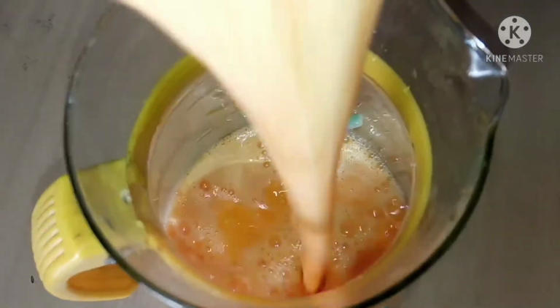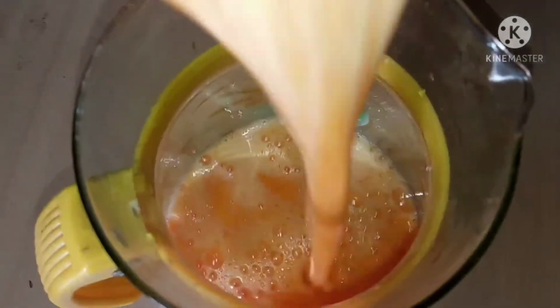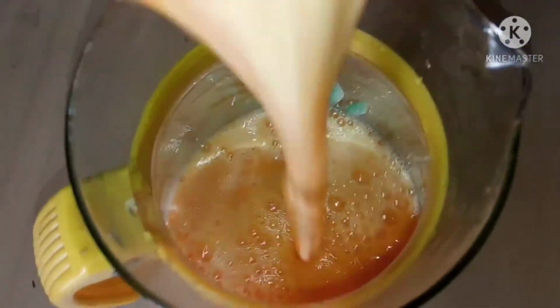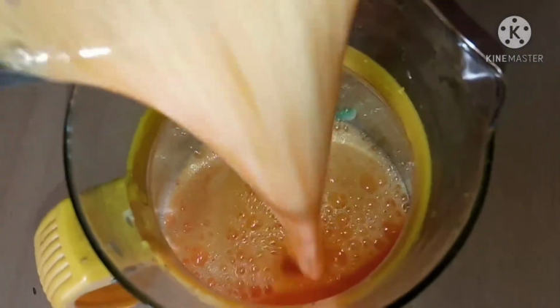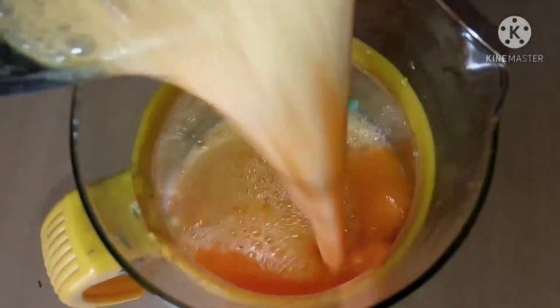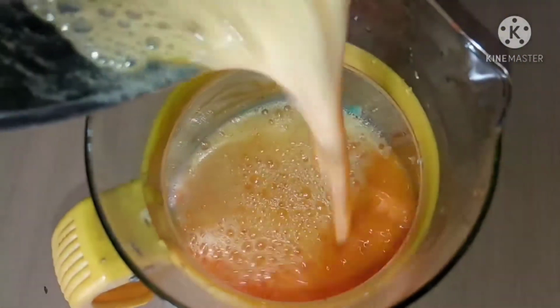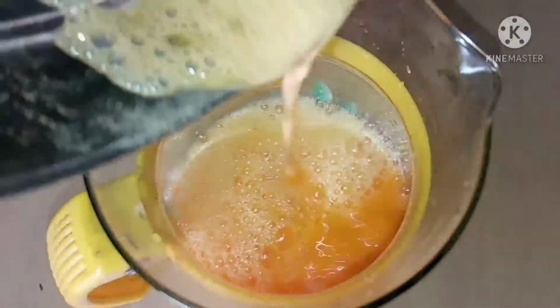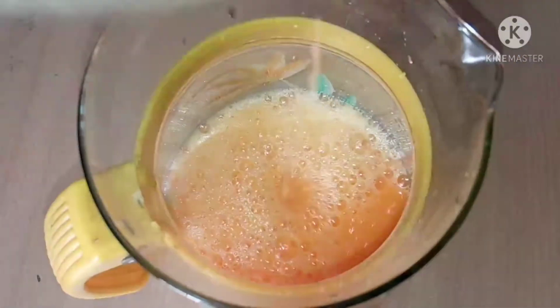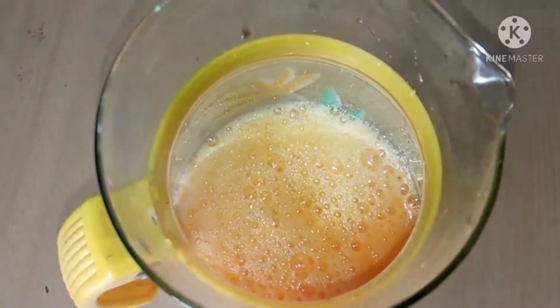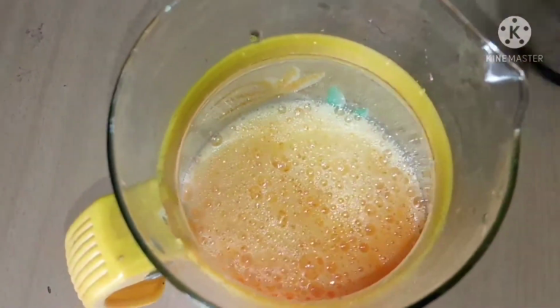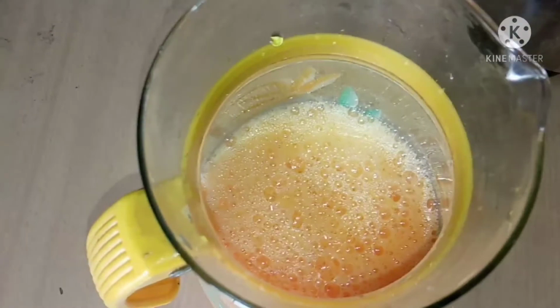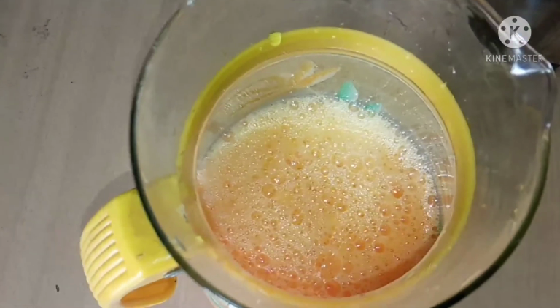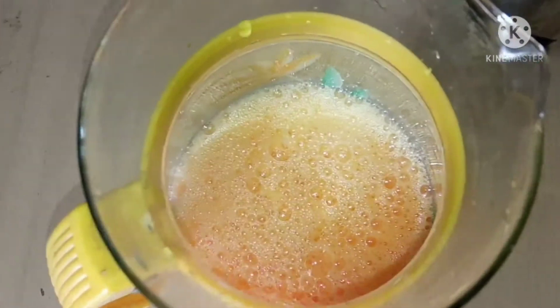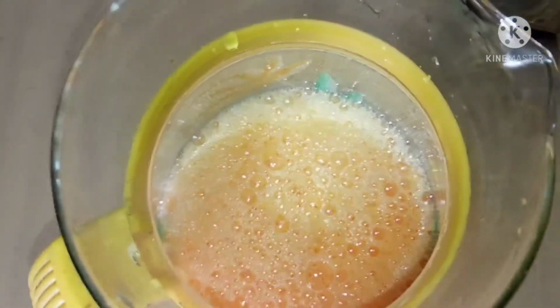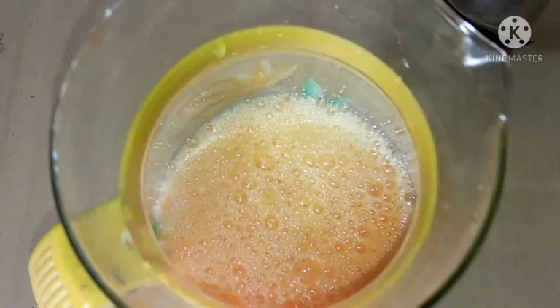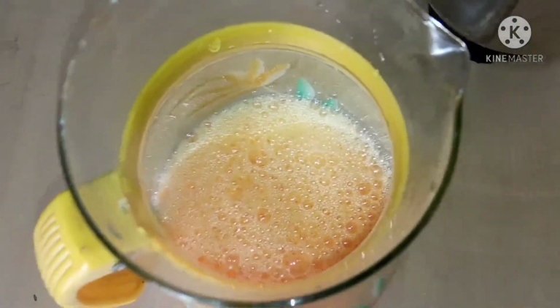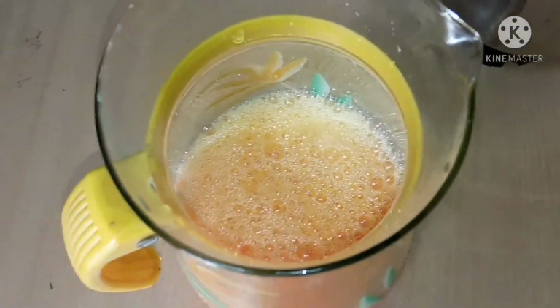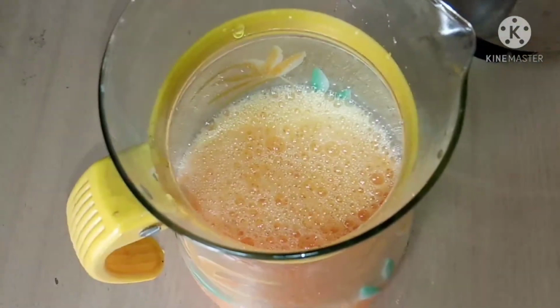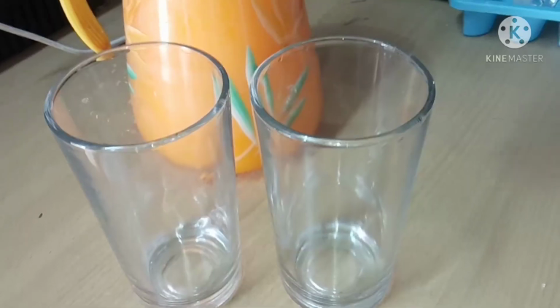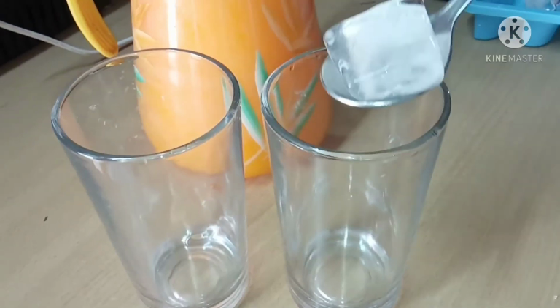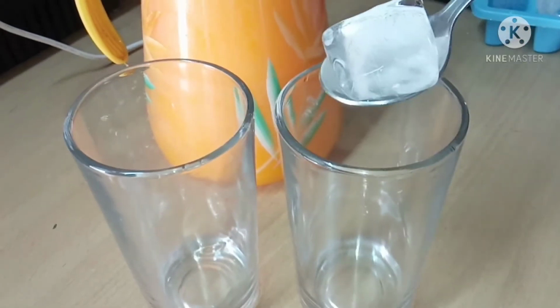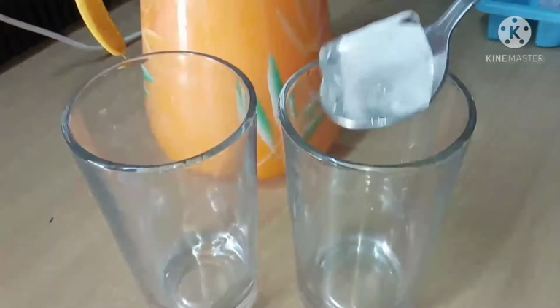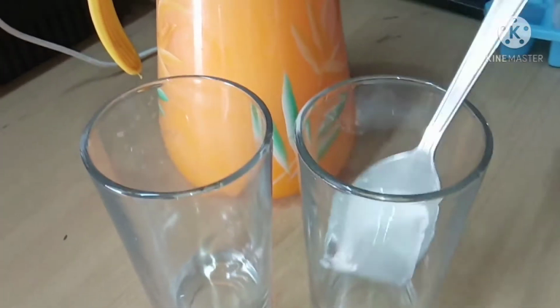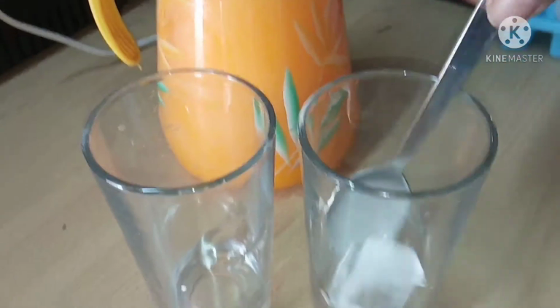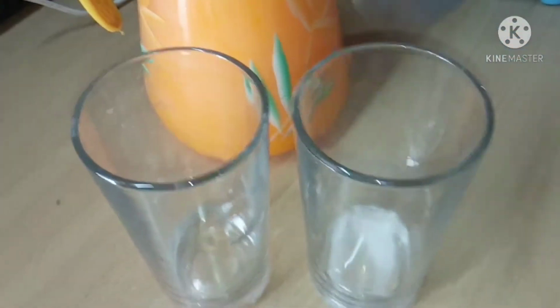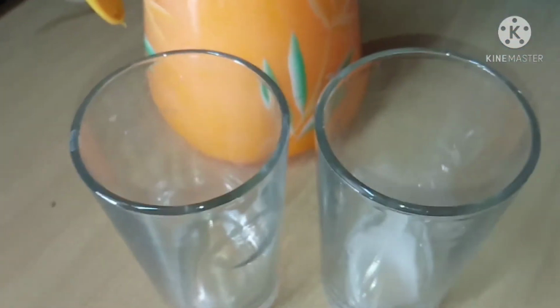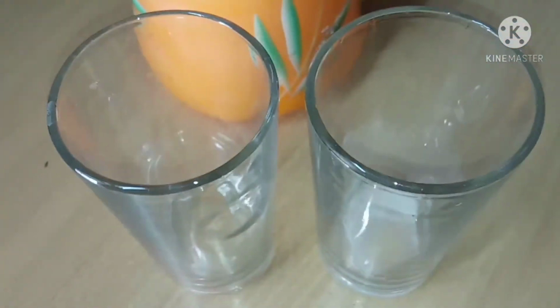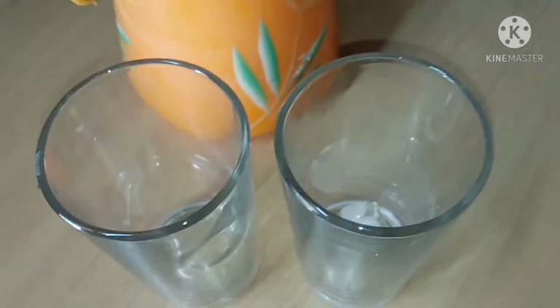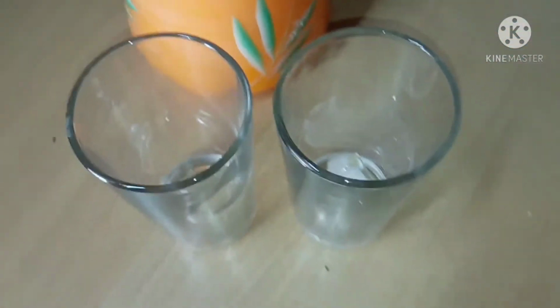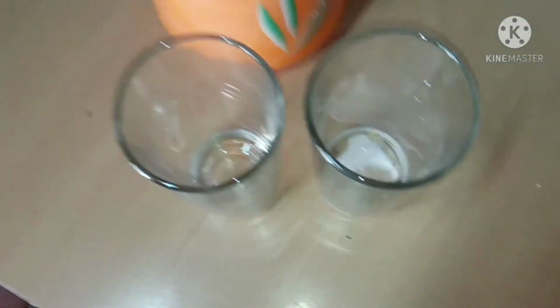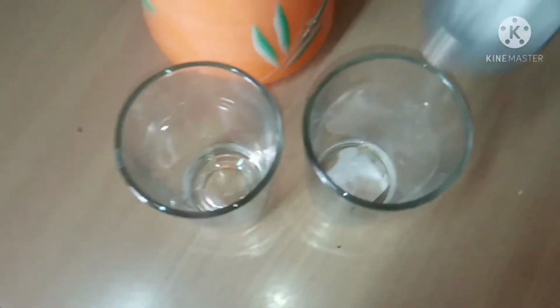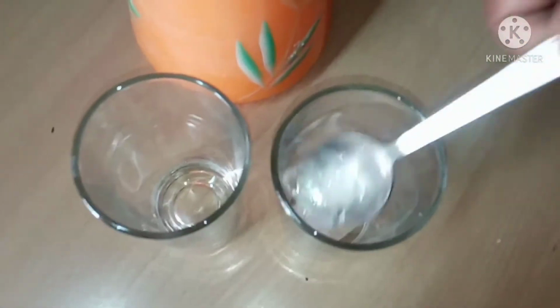I put it in a jar and add some juice. It's an orange flavor. We can use any flavor as well.